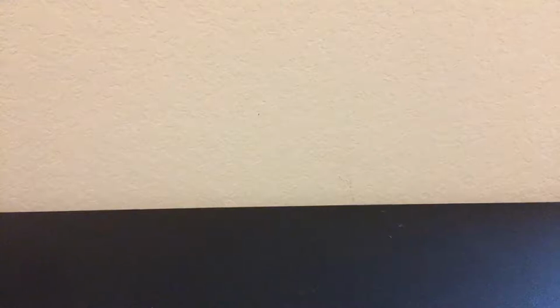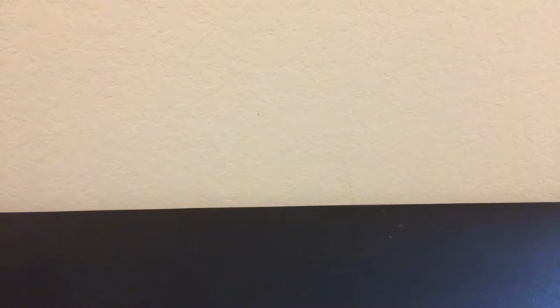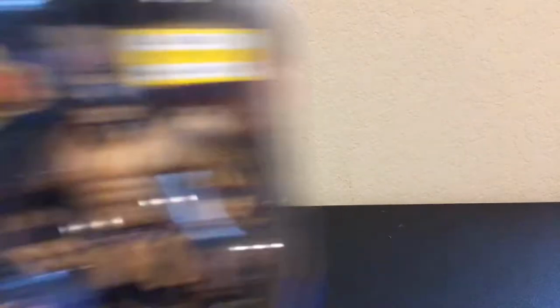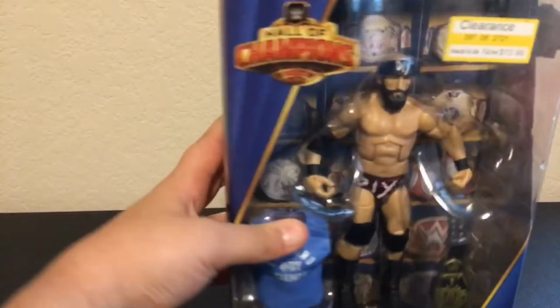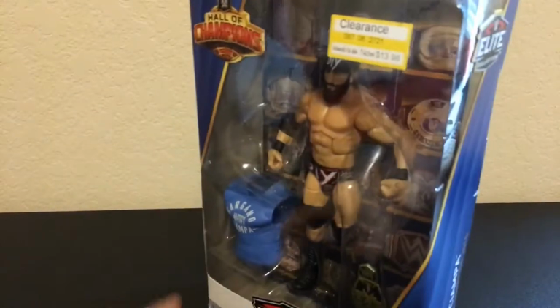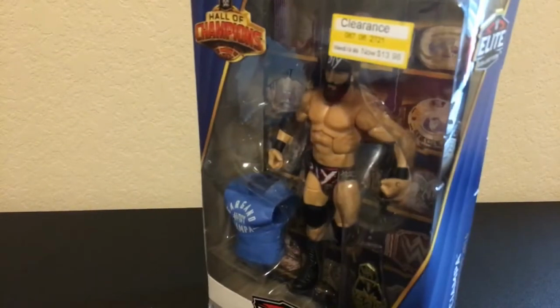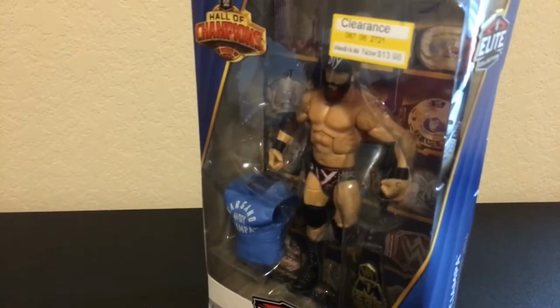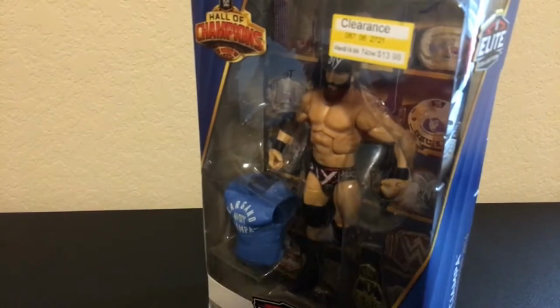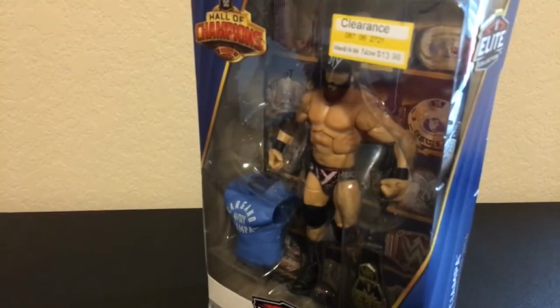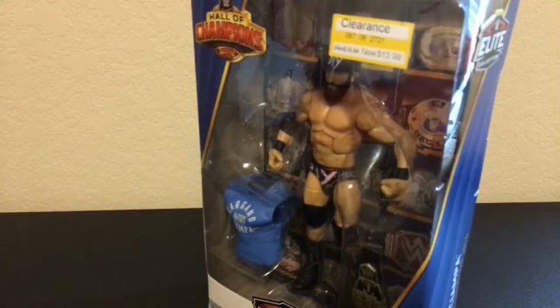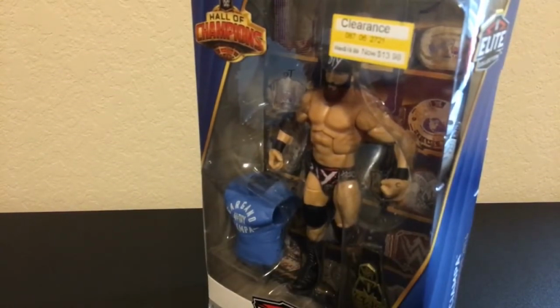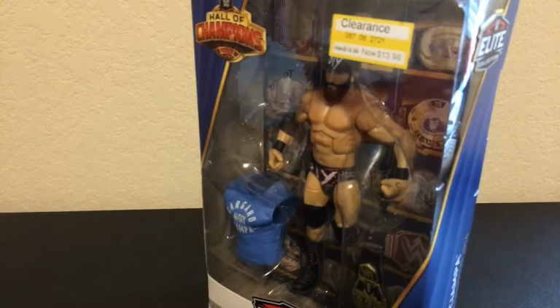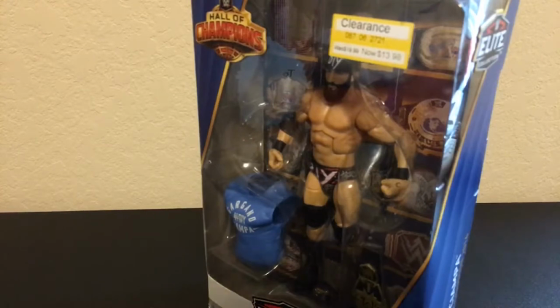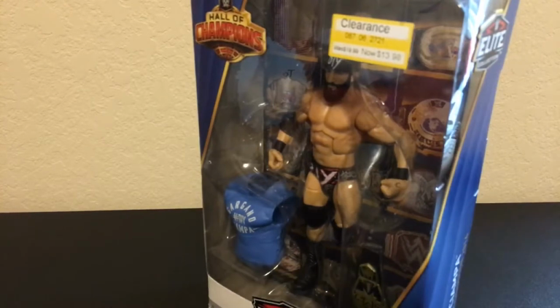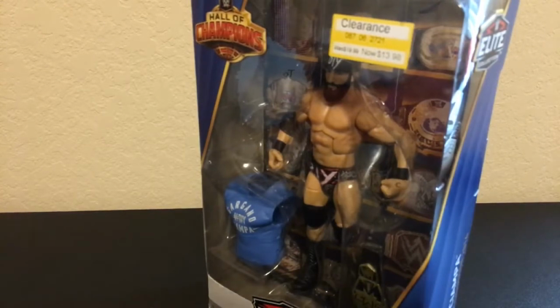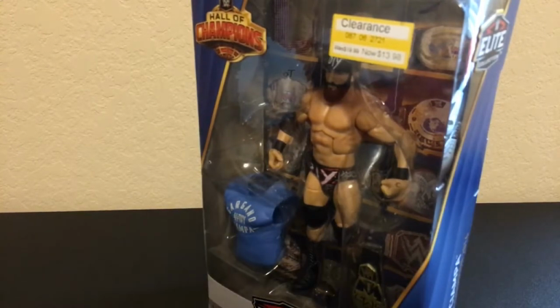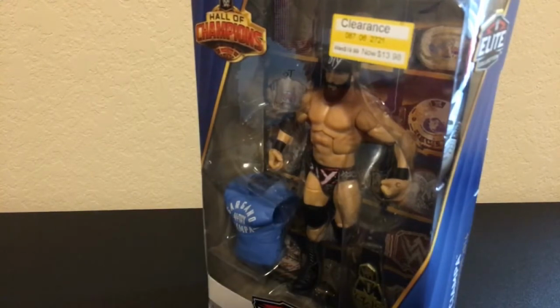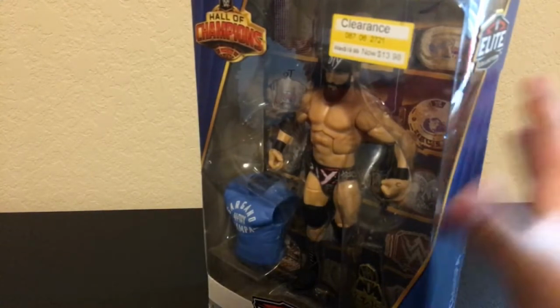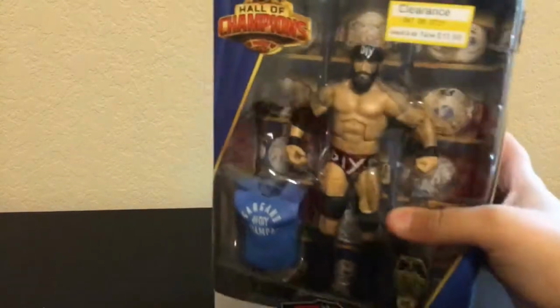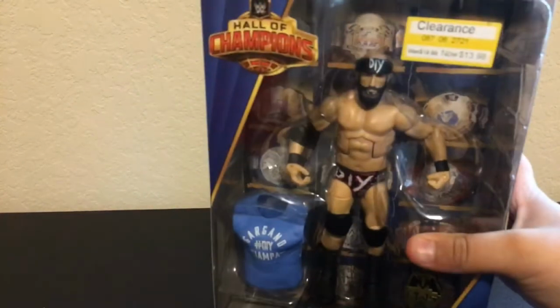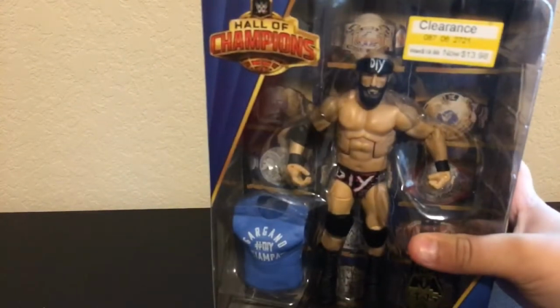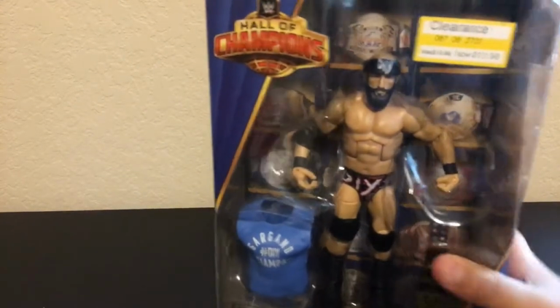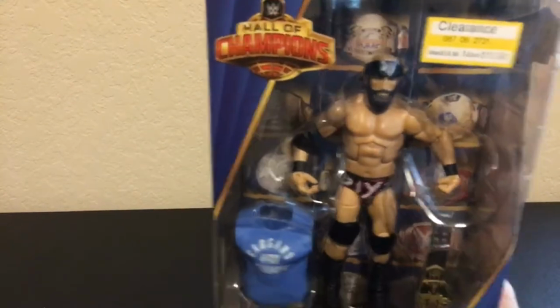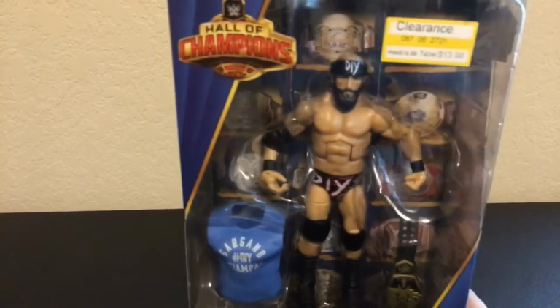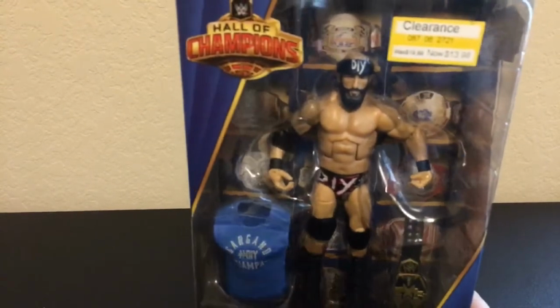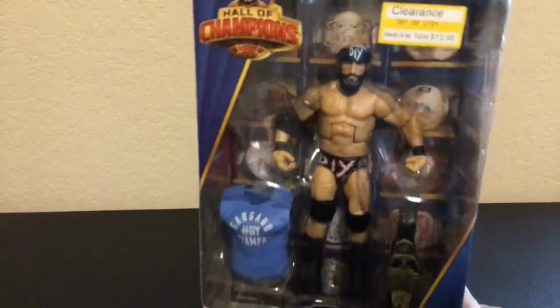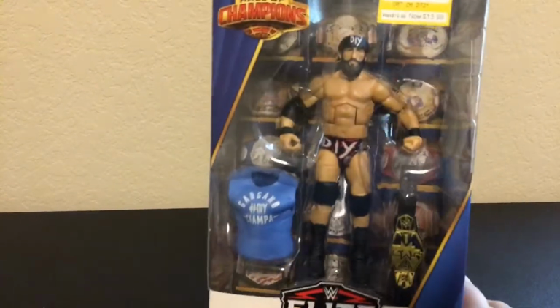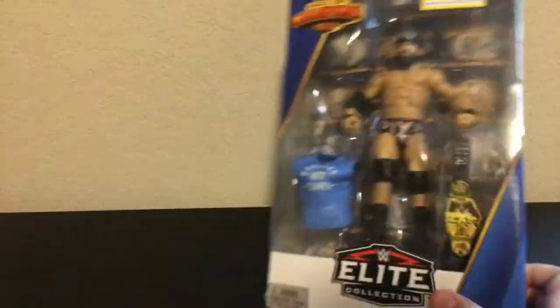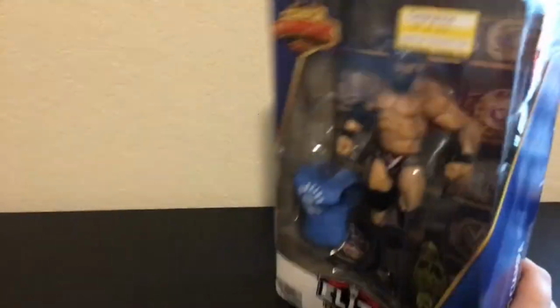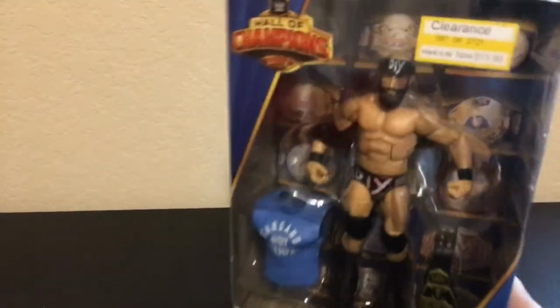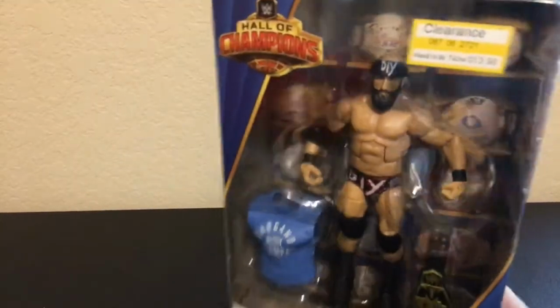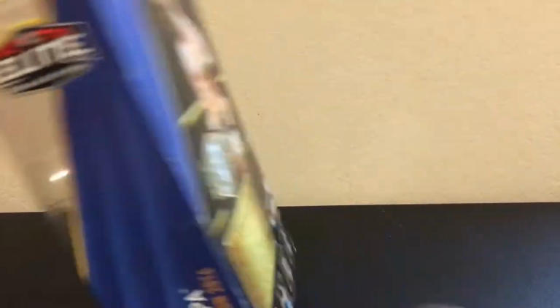Guess what I just got. I got the Hall of Champions Tommaso Ciampa on clearance at Target. This is awesome.